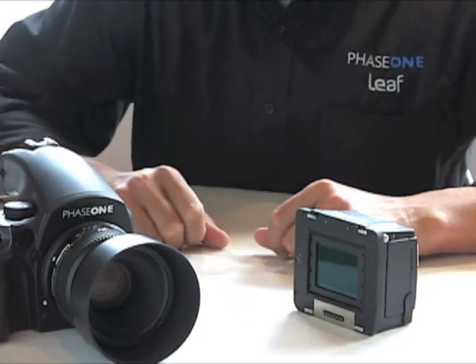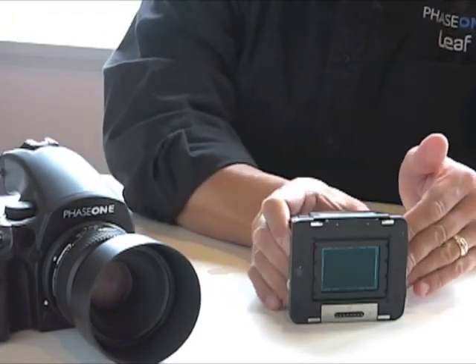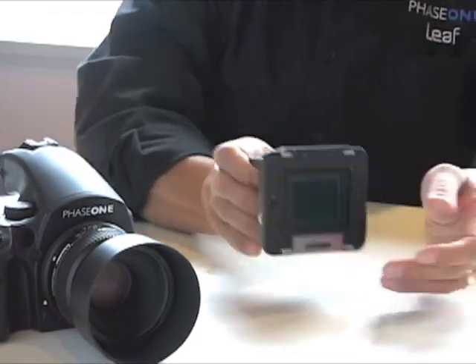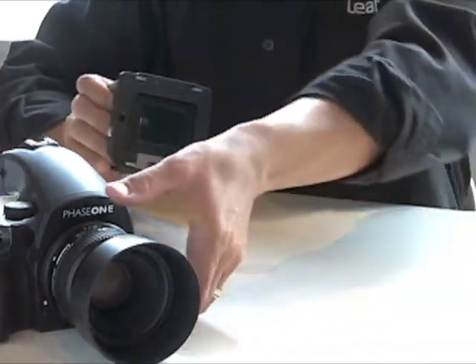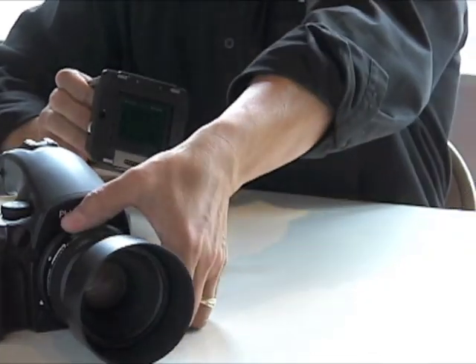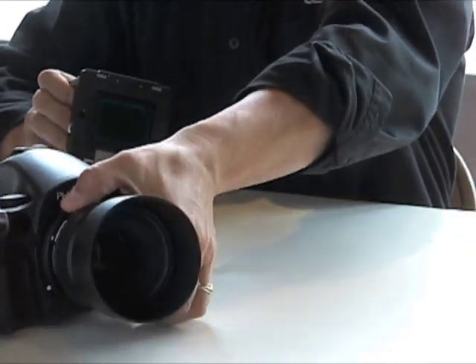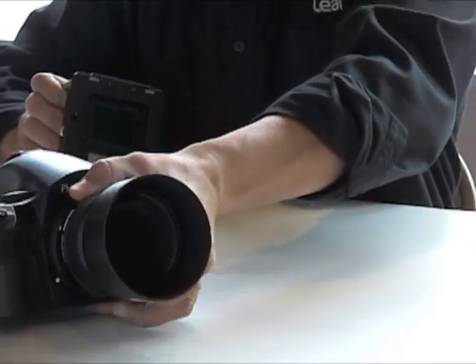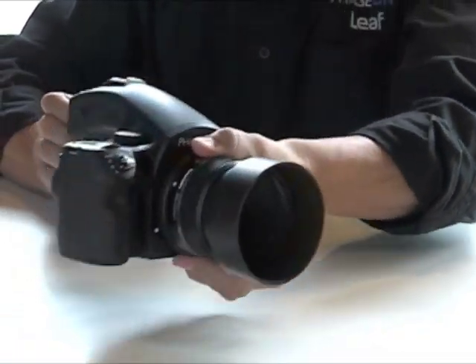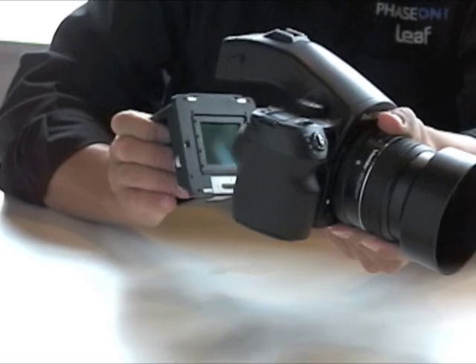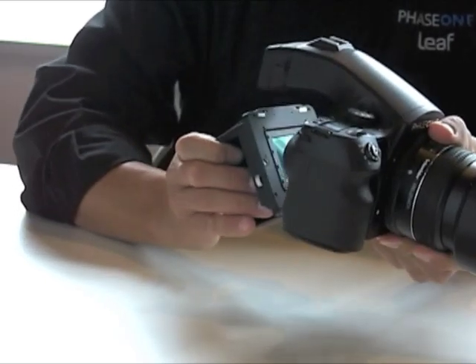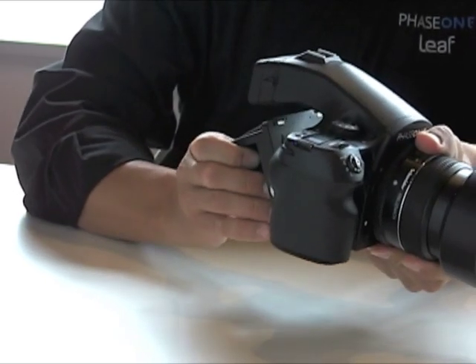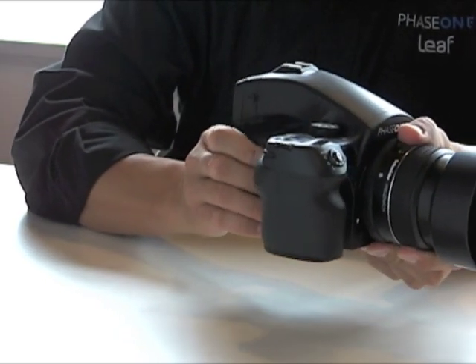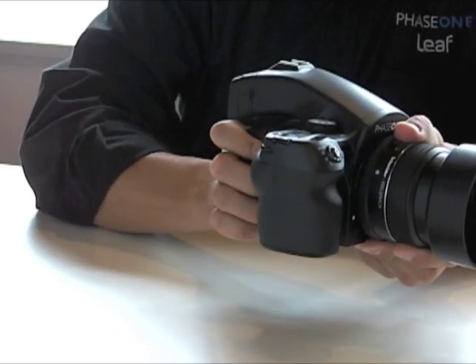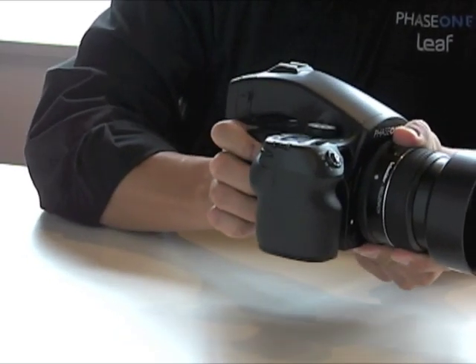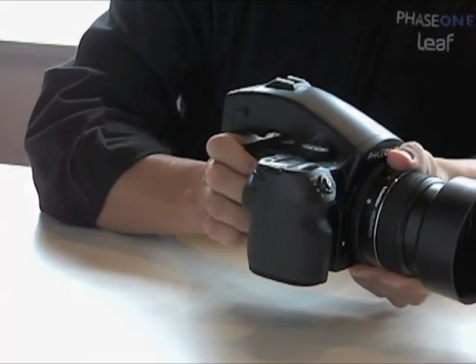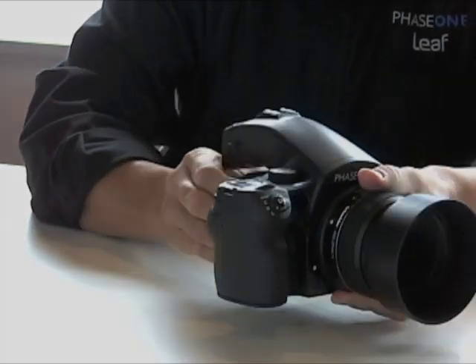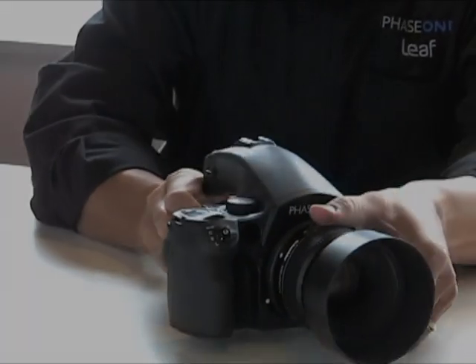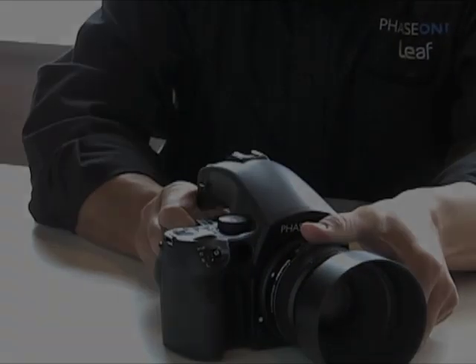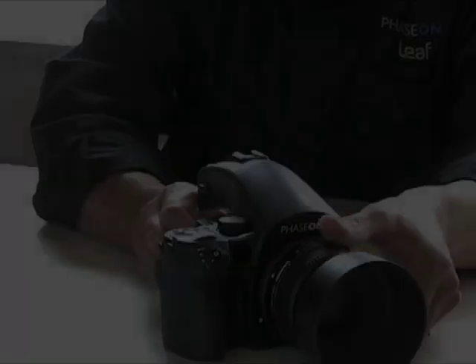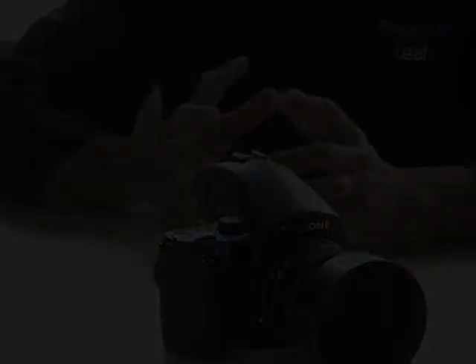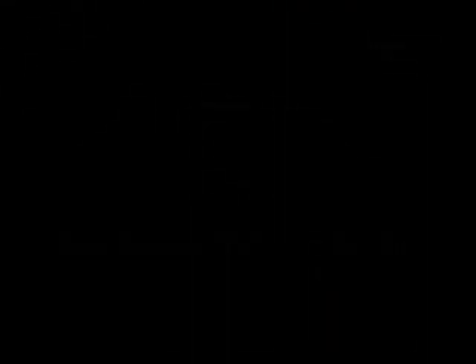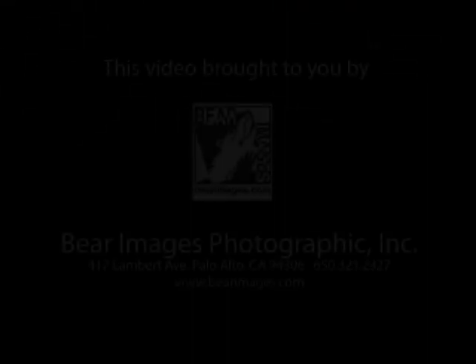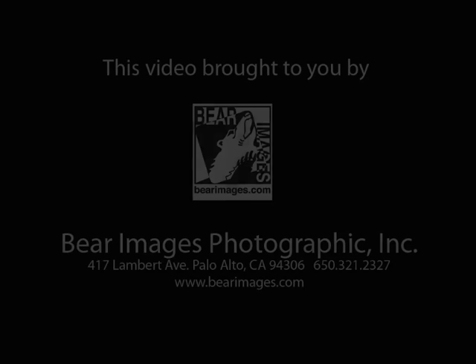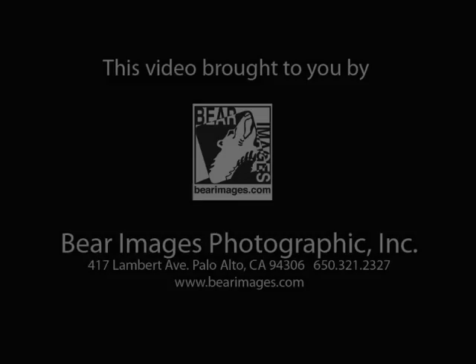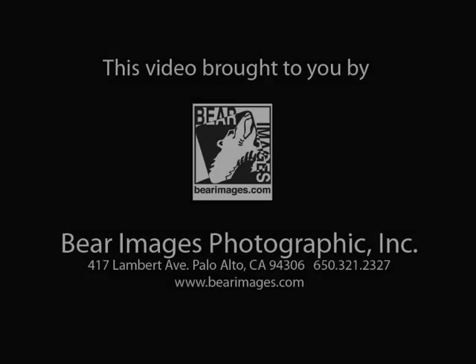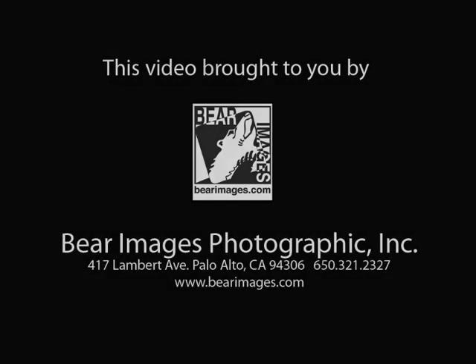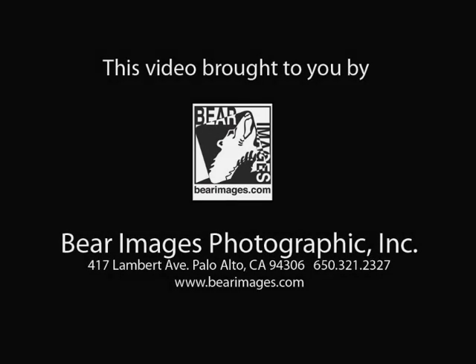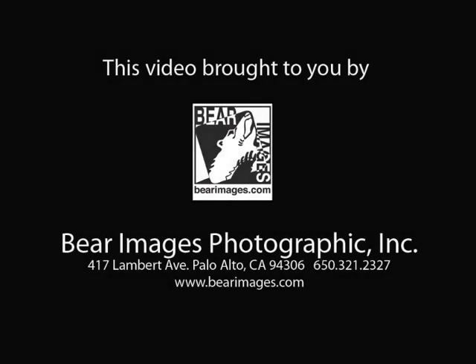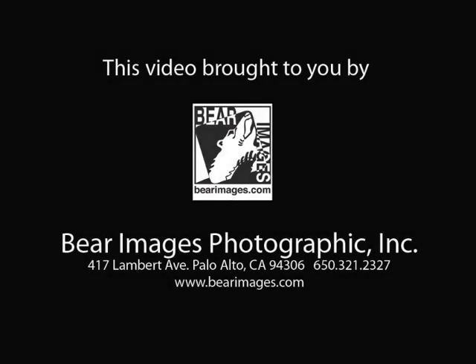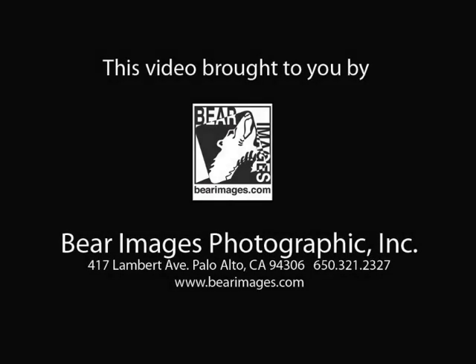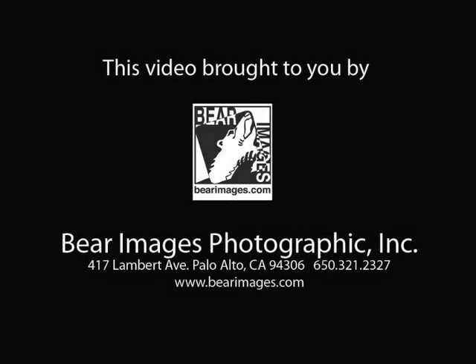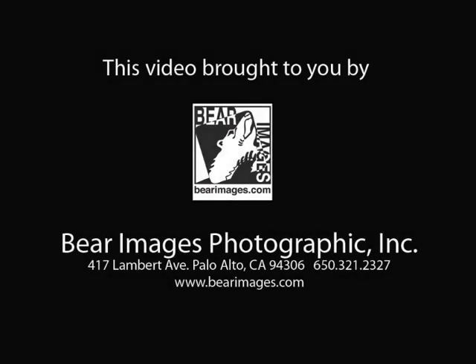When finished, you can reattach the back to your camera, and you should have a sparkling clean medium format digital sensor. We hope this has been informational. Thanks for watching.